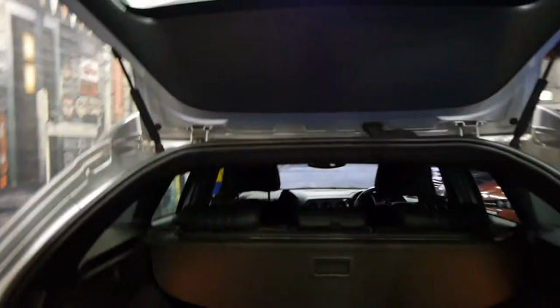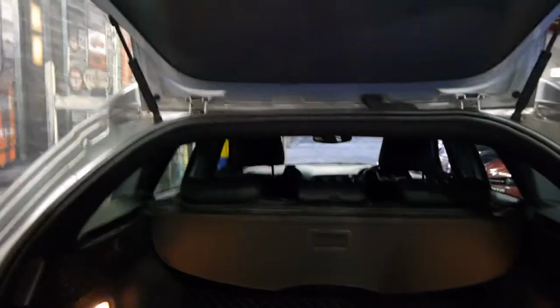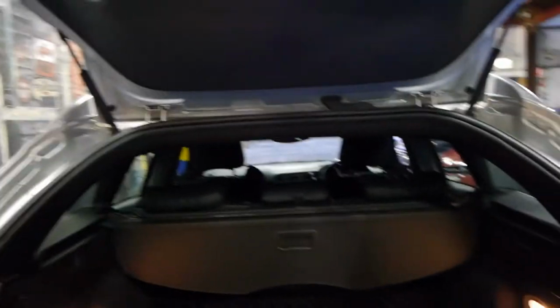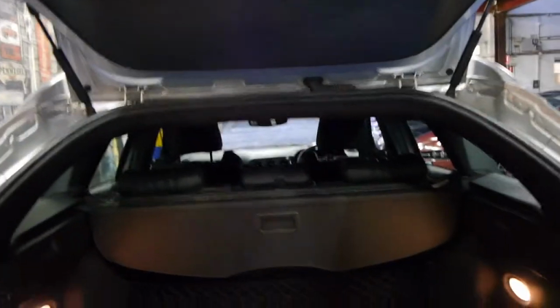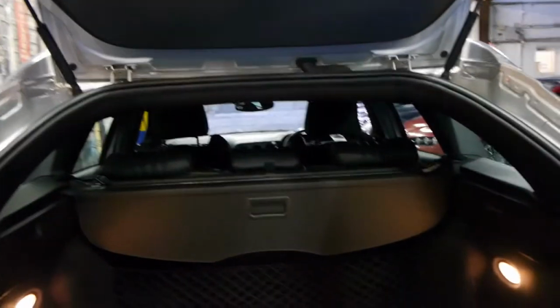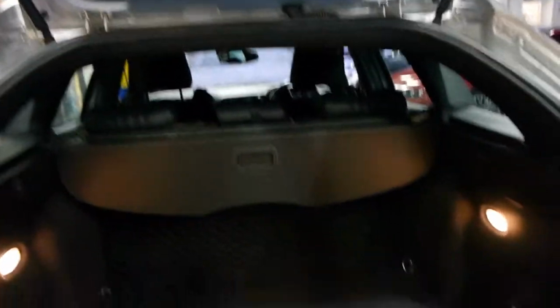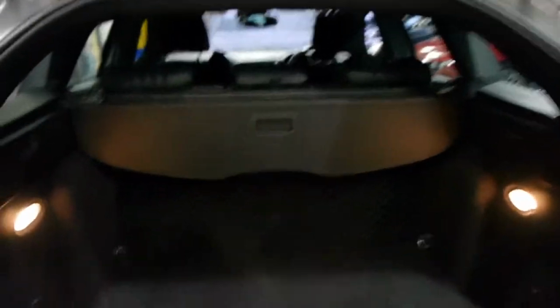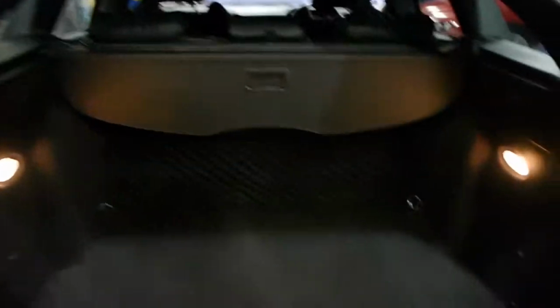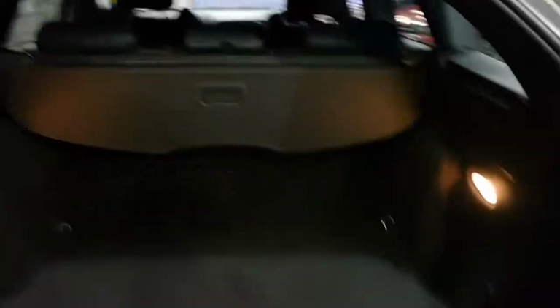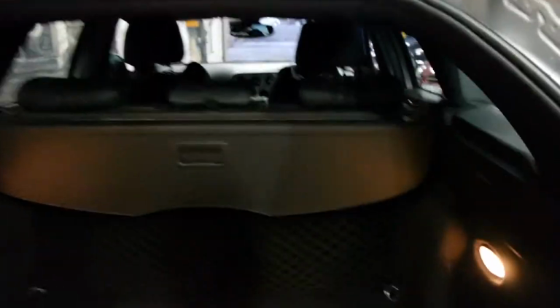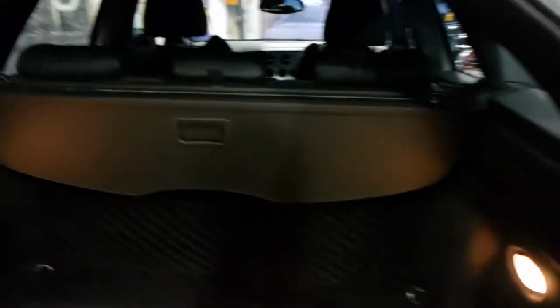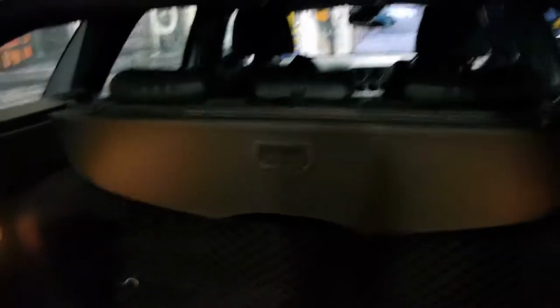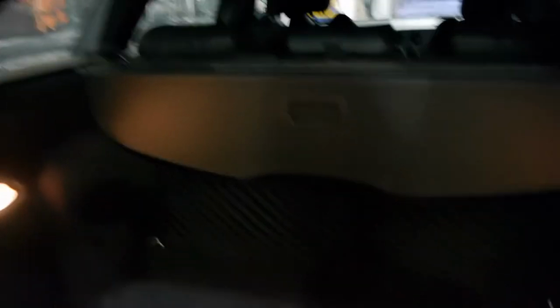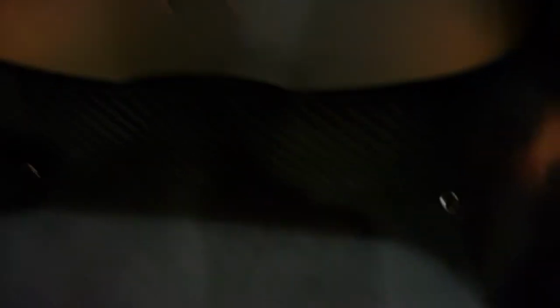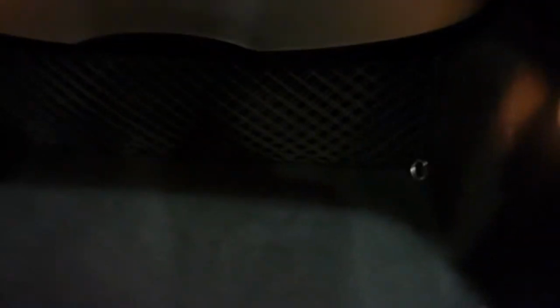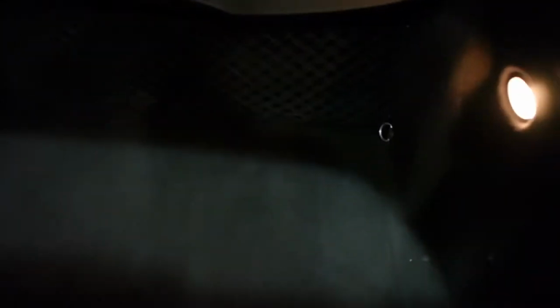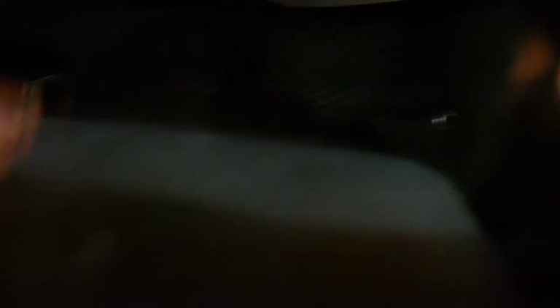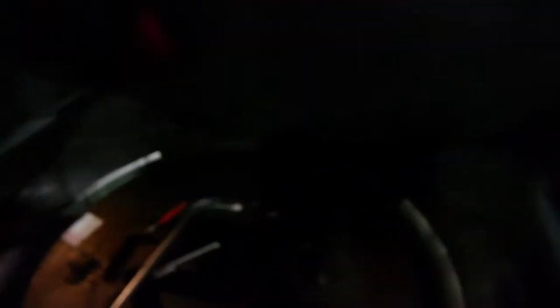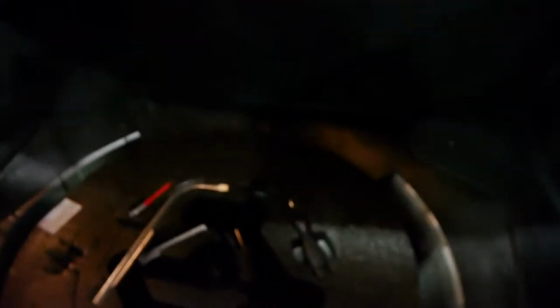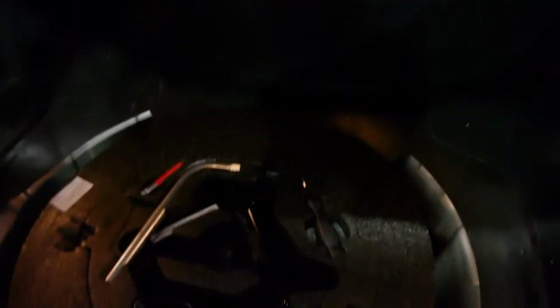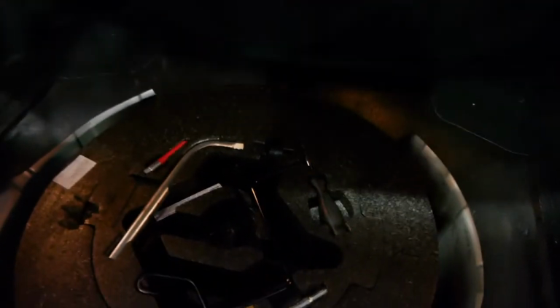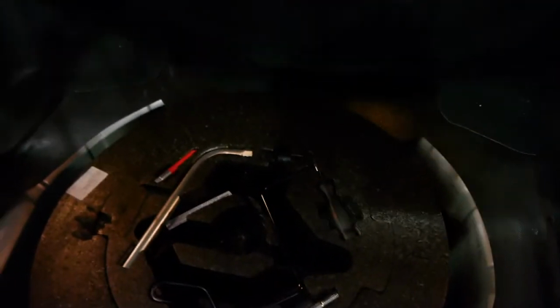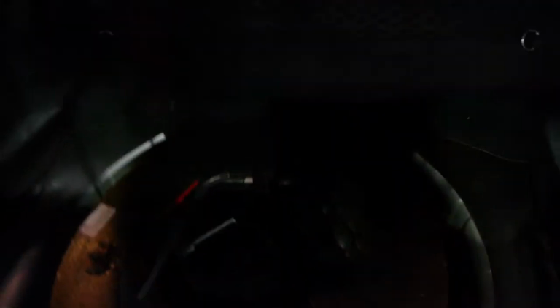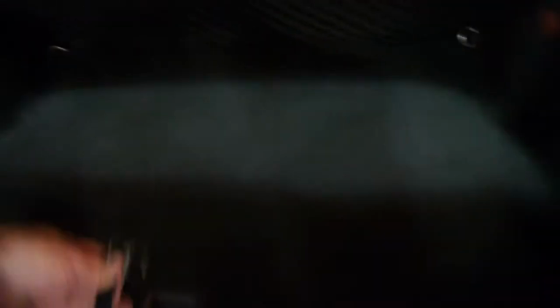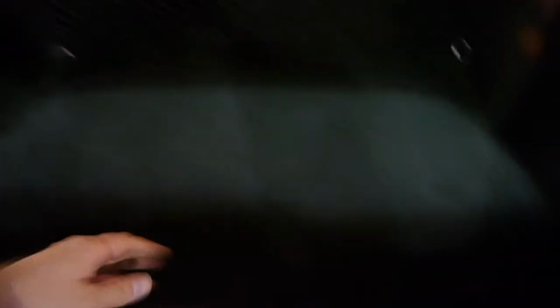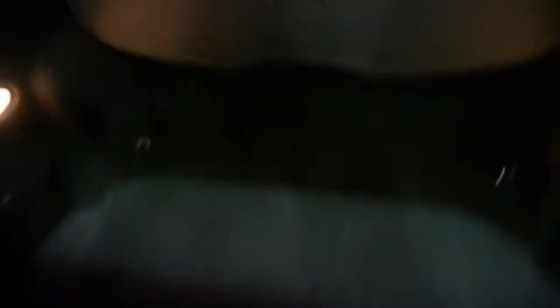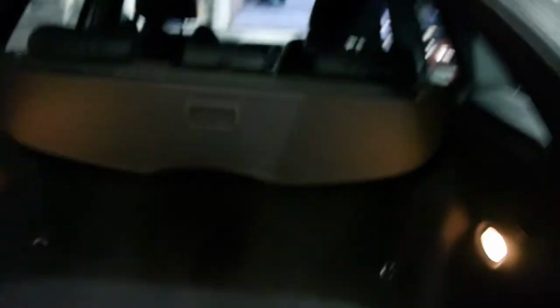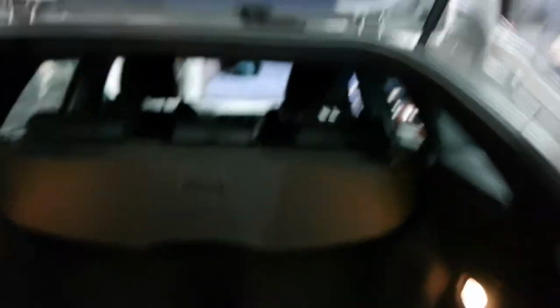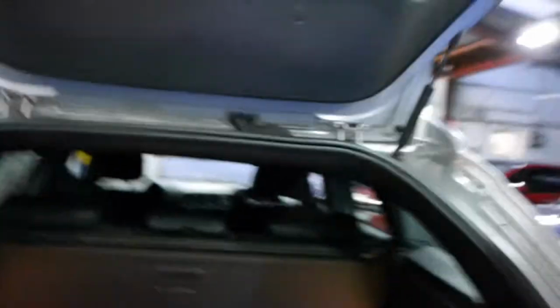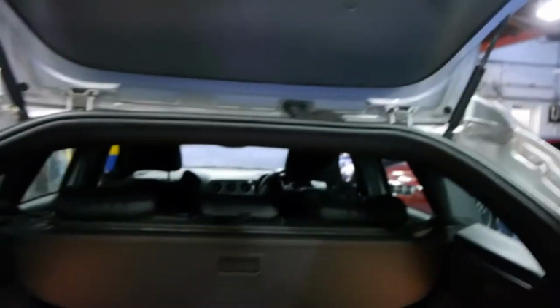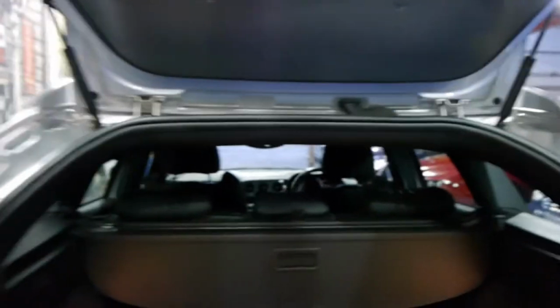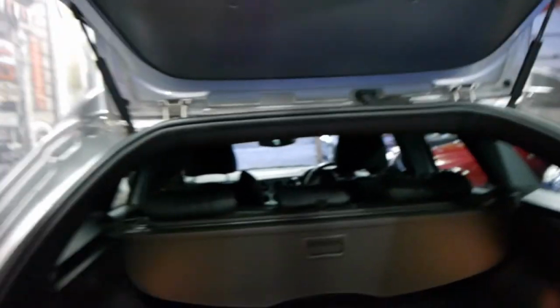The rear seats fold down, it's got a cargo barrier, a parcel shelf, and there's your spare with all your tools as well. This car has done just over 50,000 kilometres.